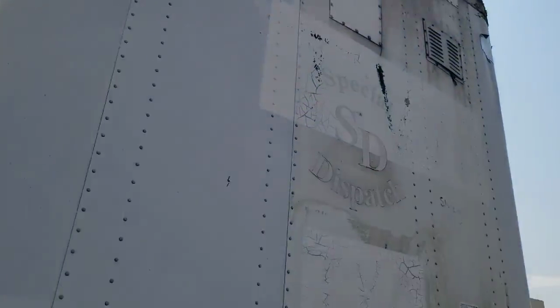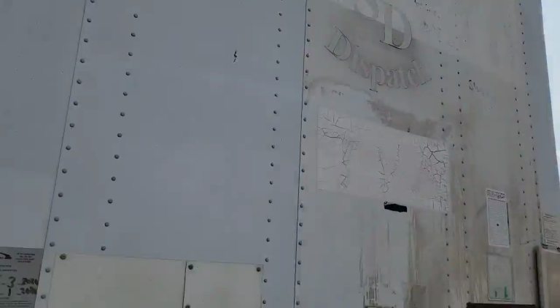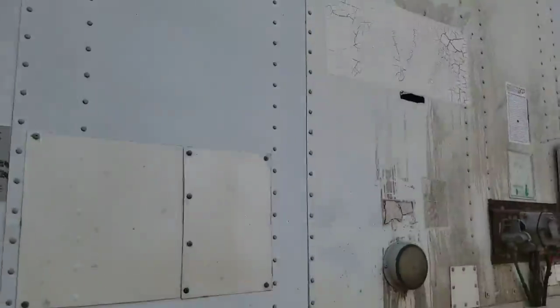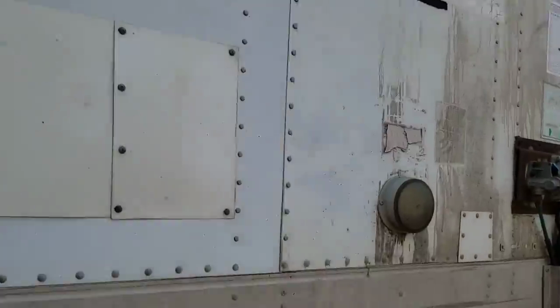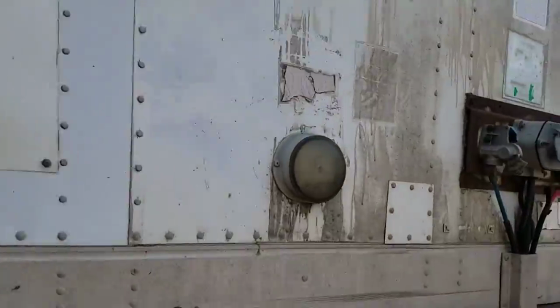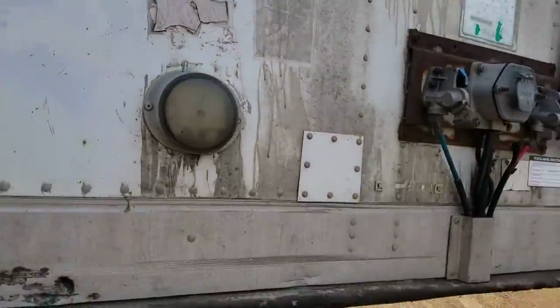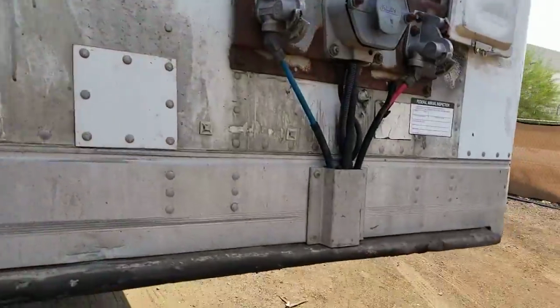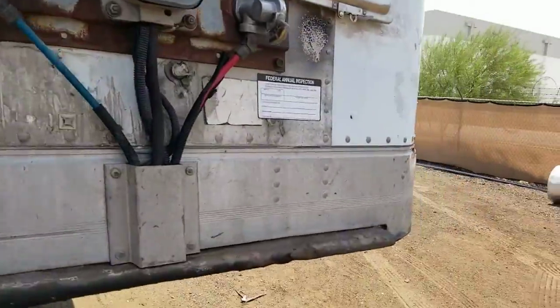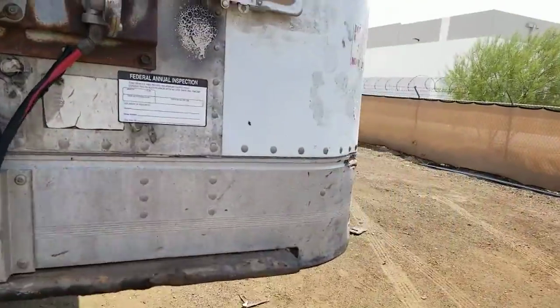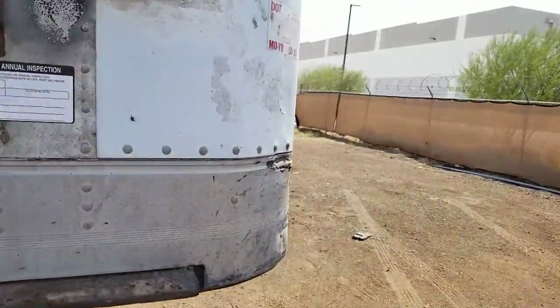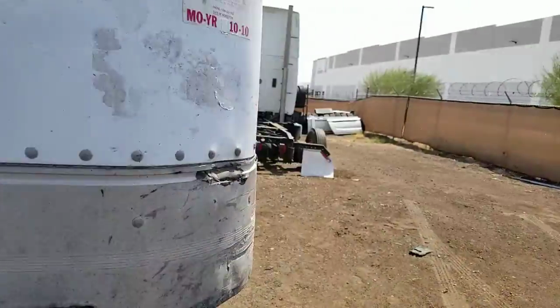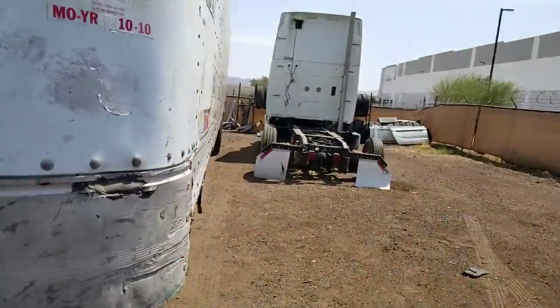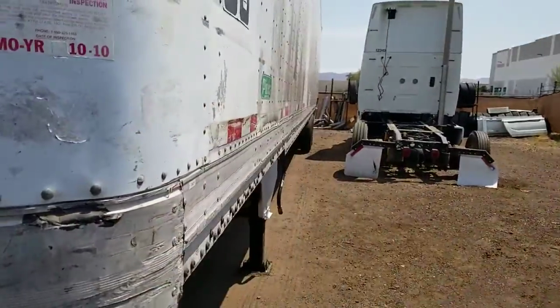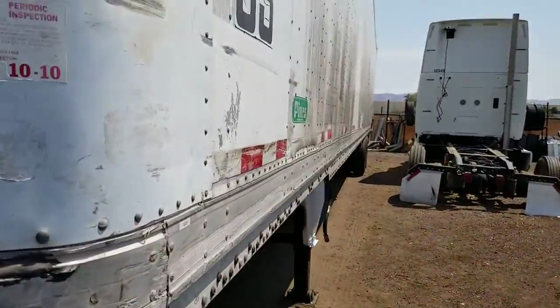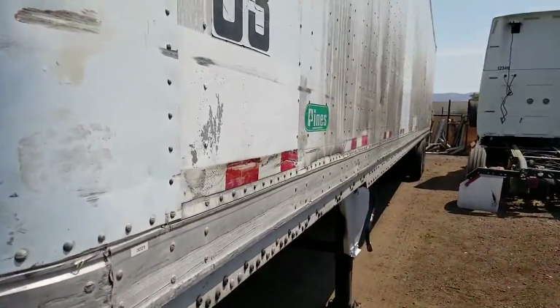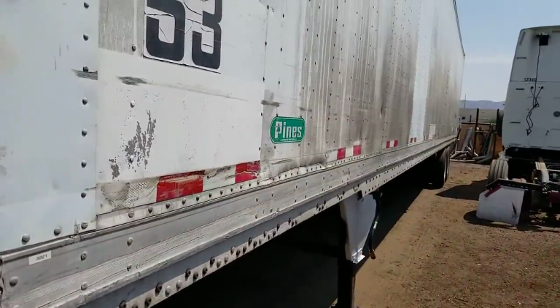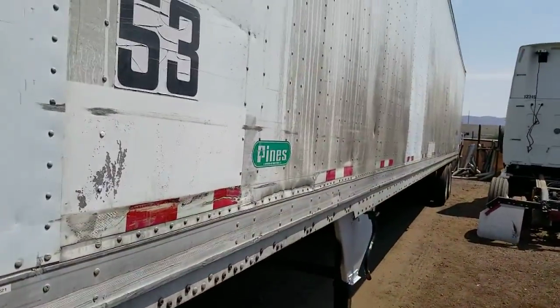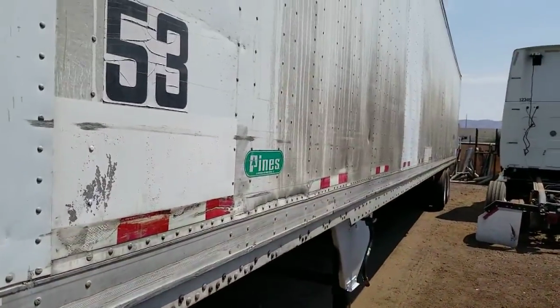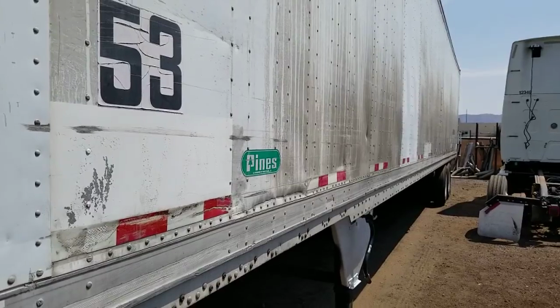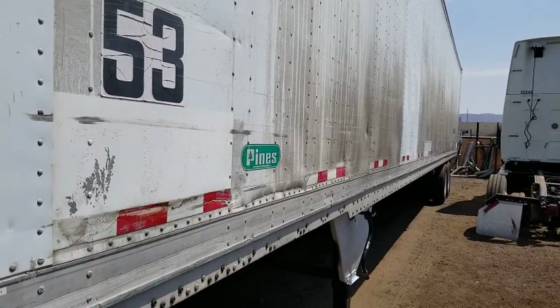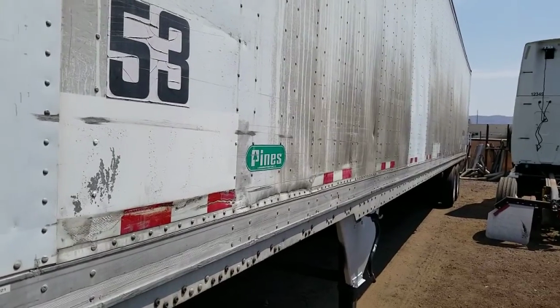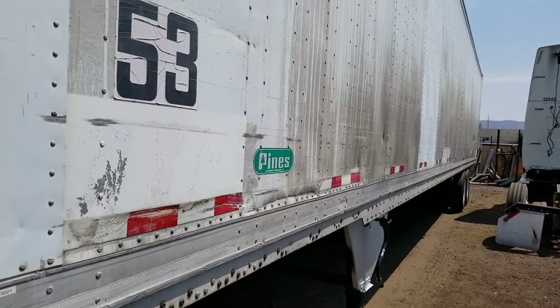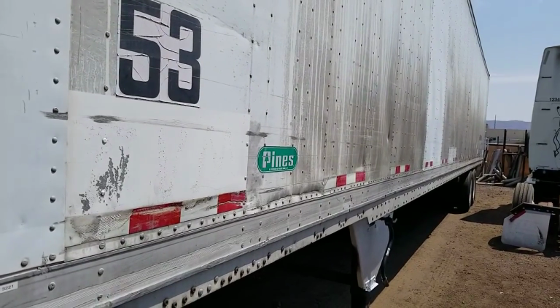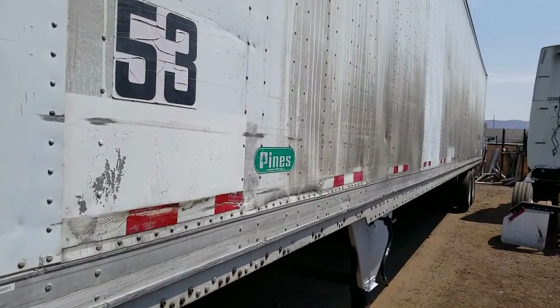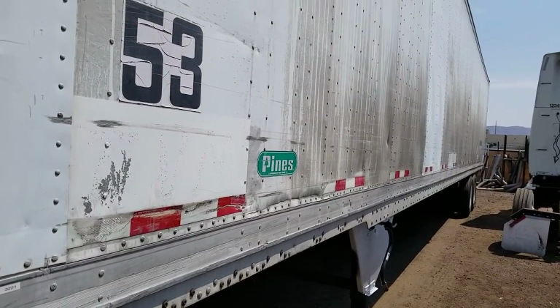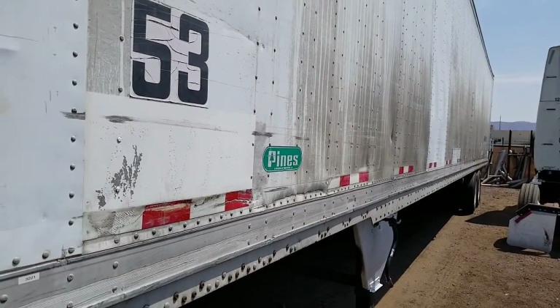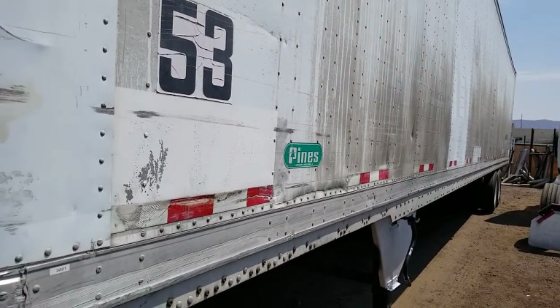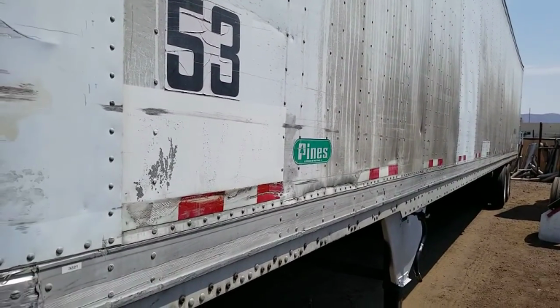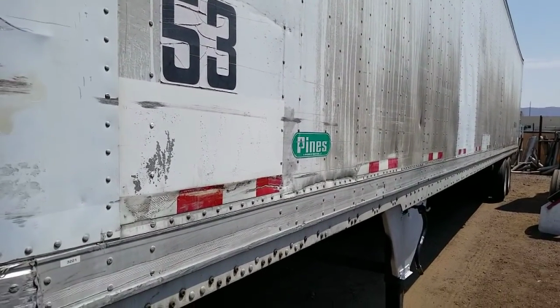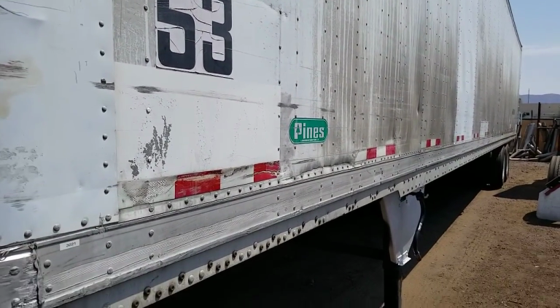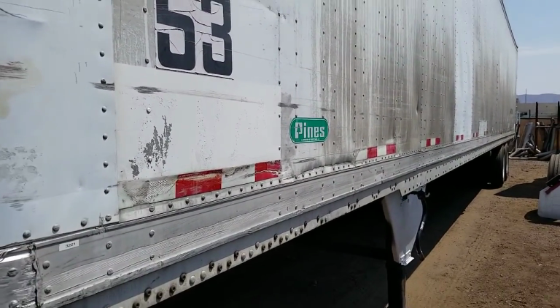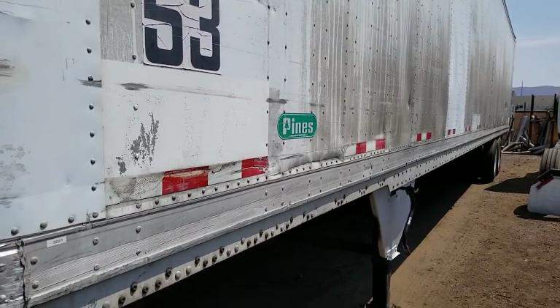Thank you for watching my video today. Please call me — my name is Kurt, CTL Truck Sales — and you can reach me directly at 602-487-4777.